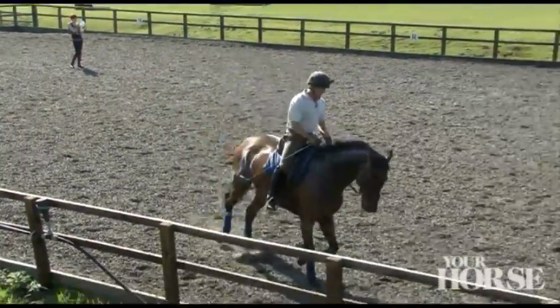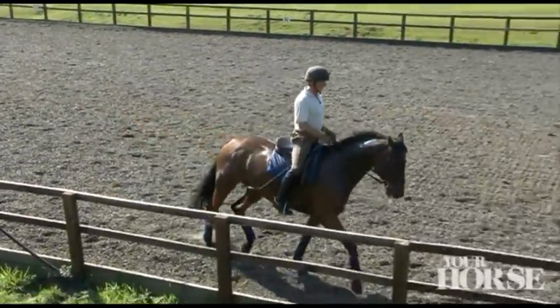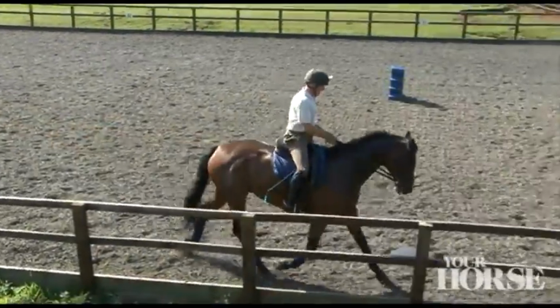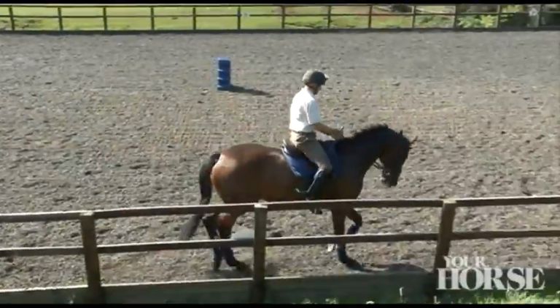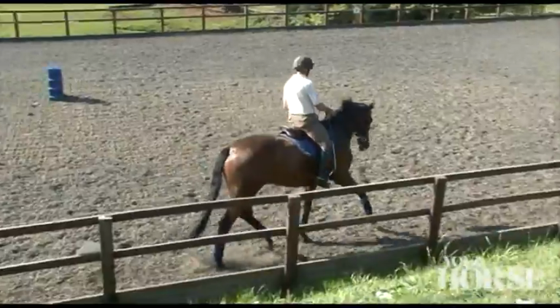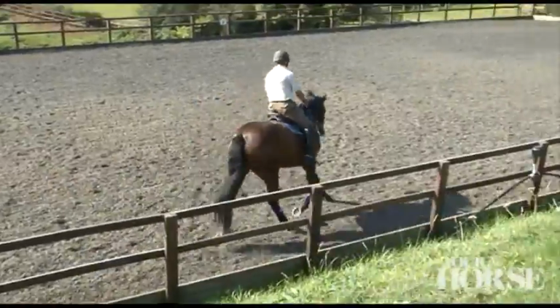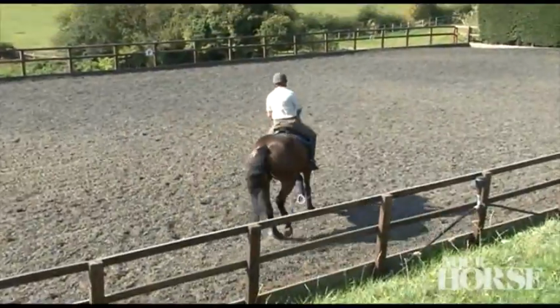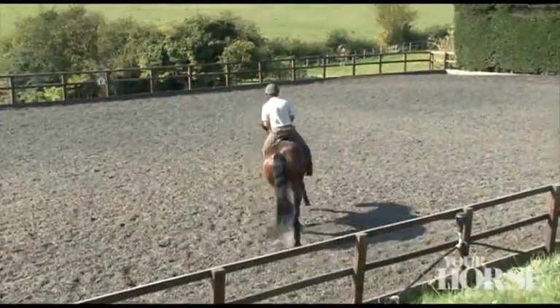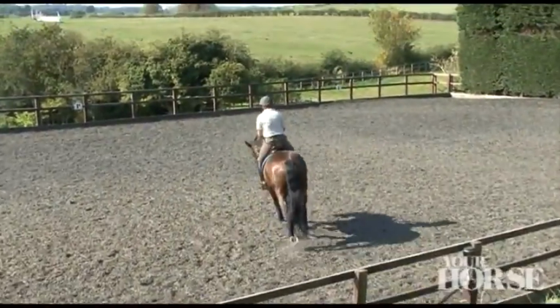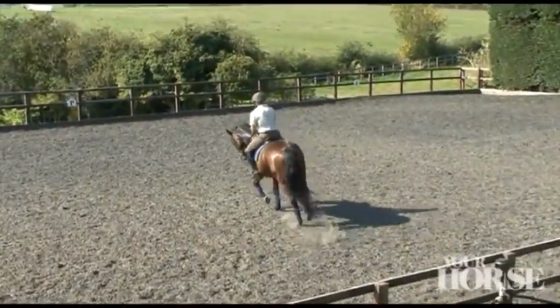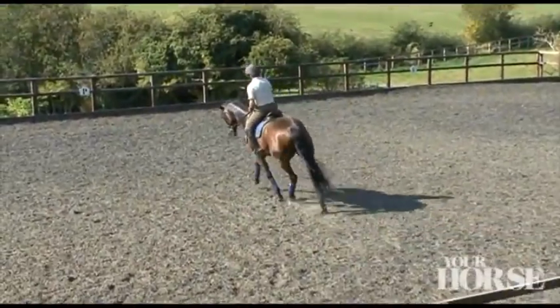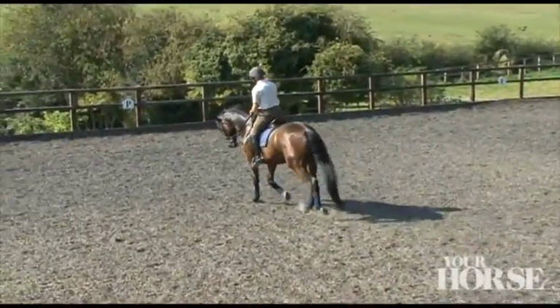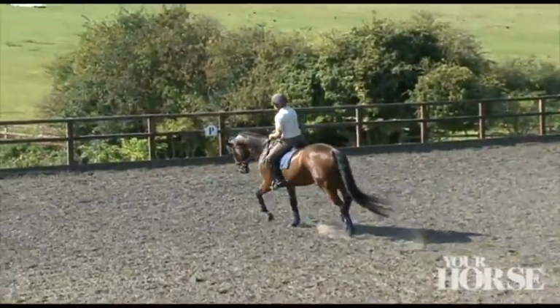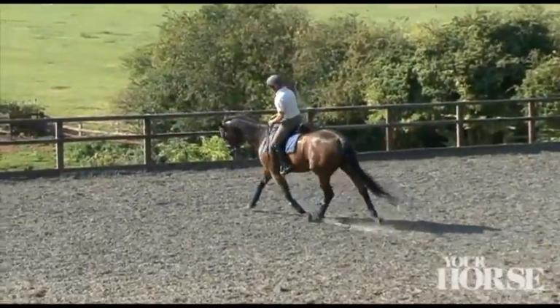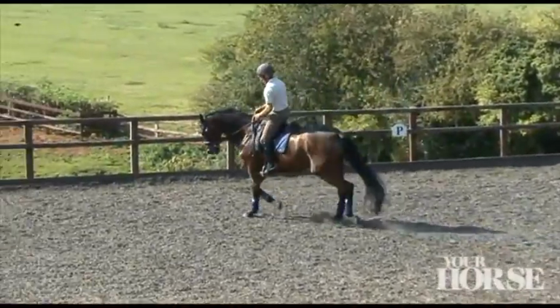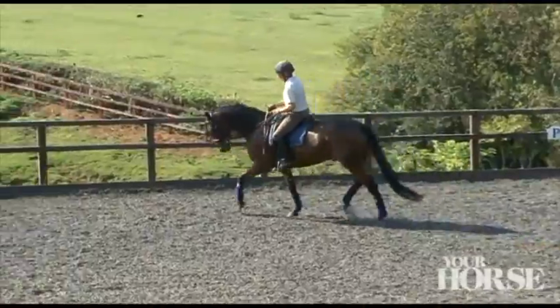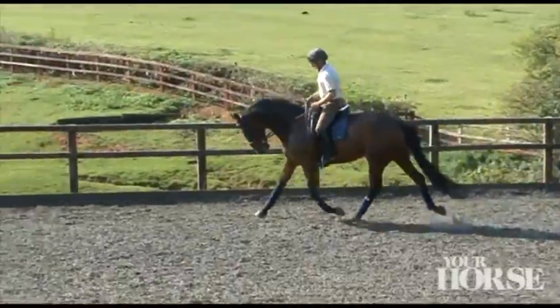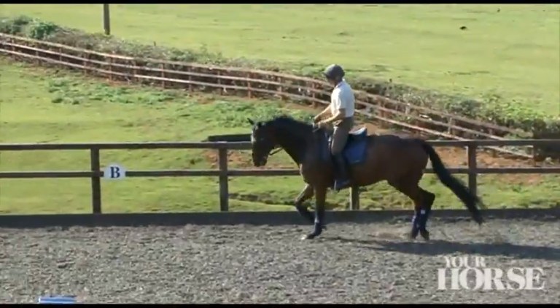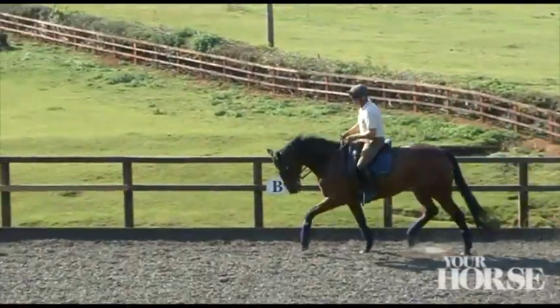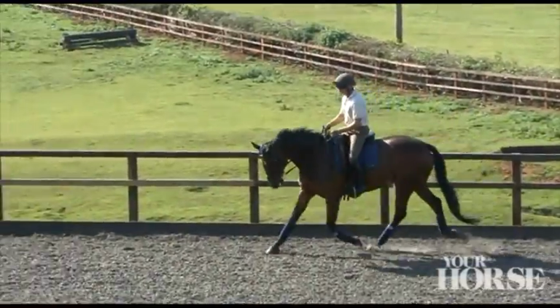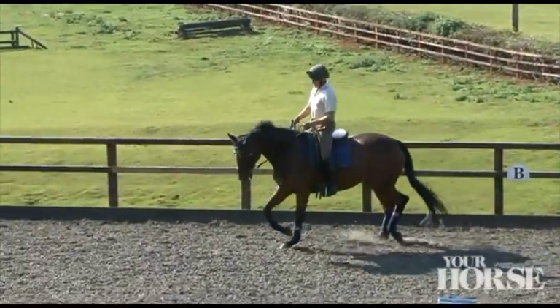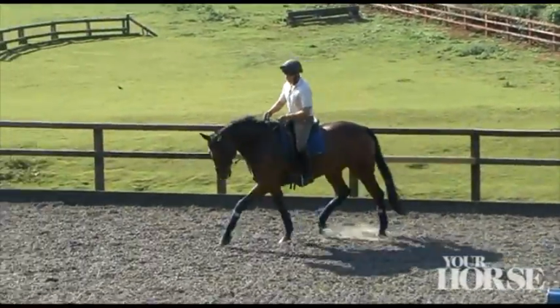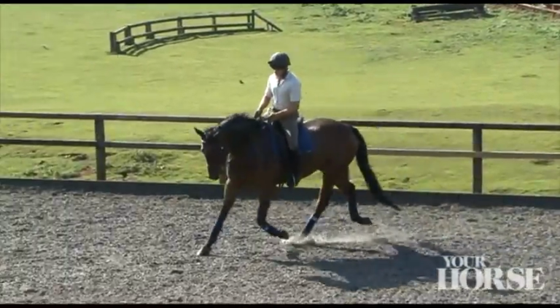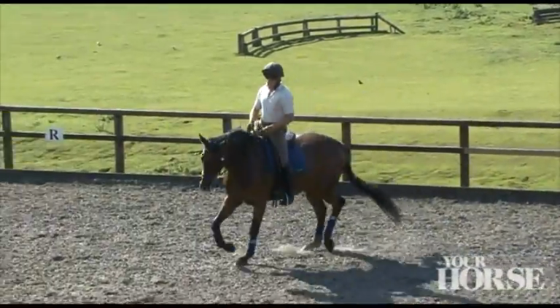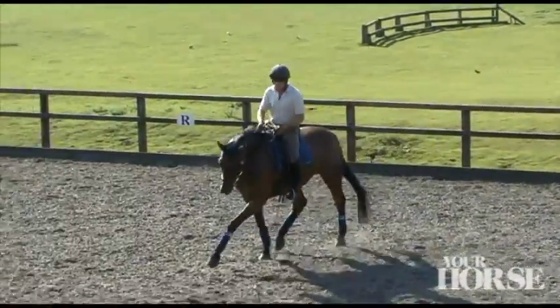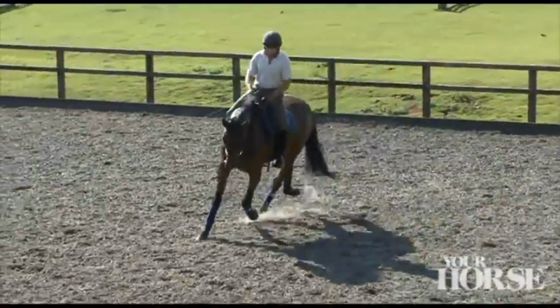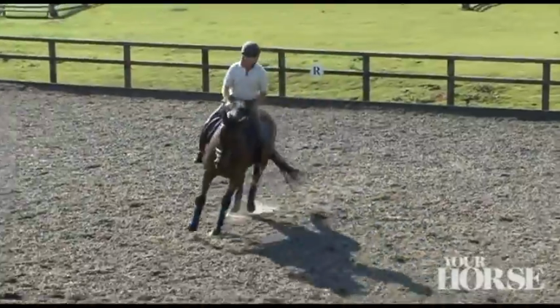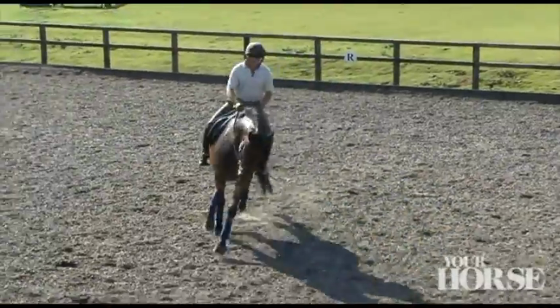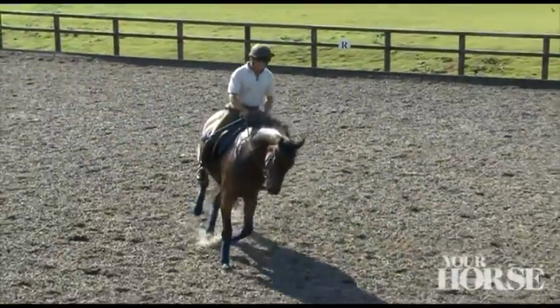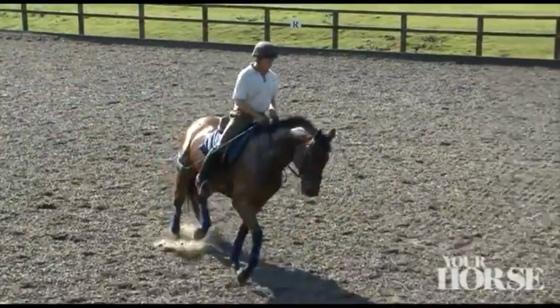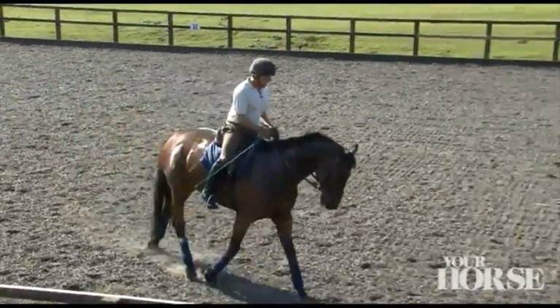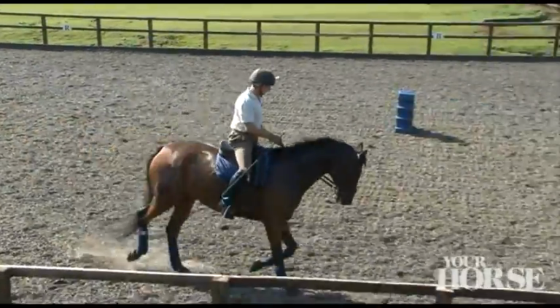Spiraling in decreases the size of the circle so the horse has to contract the inside of his body — contracting the muscles on the inside and expanding the outer. Then when you go the other way, you're making him contract the other side of his body and expand the muscles on the other side.